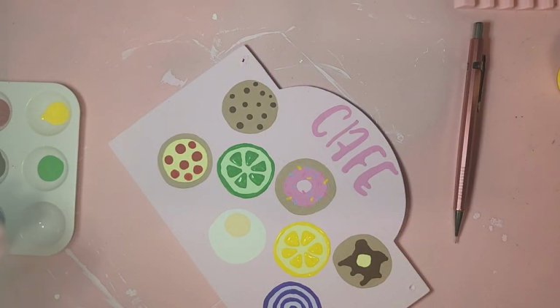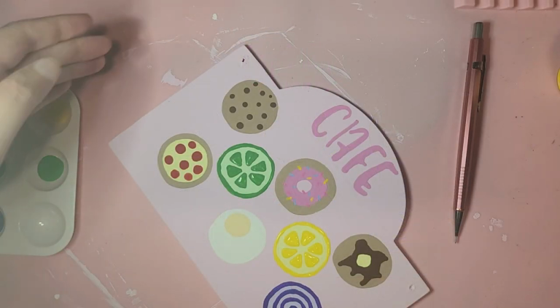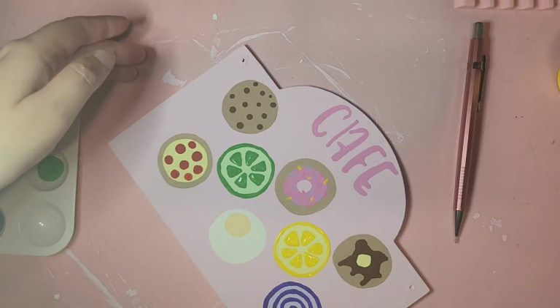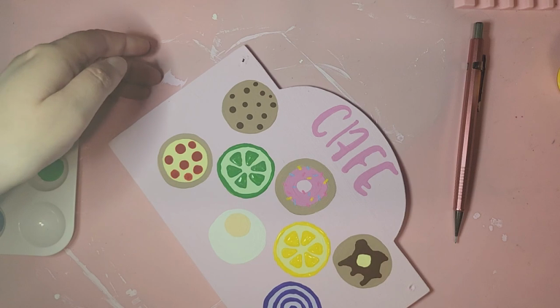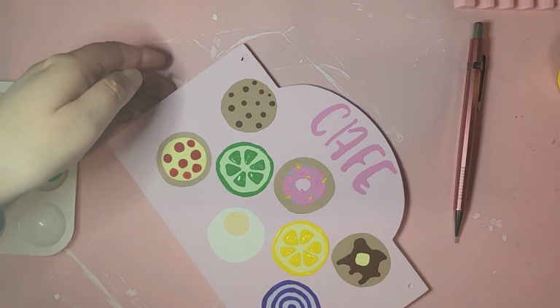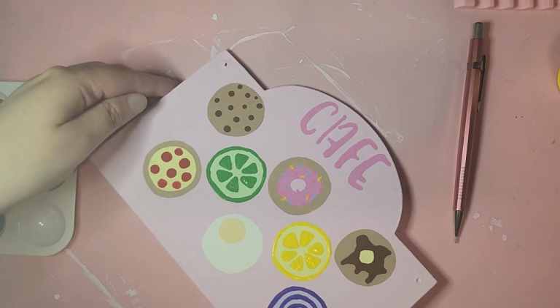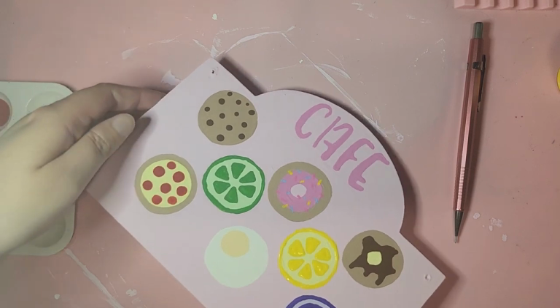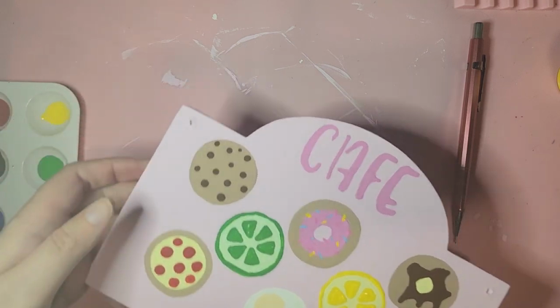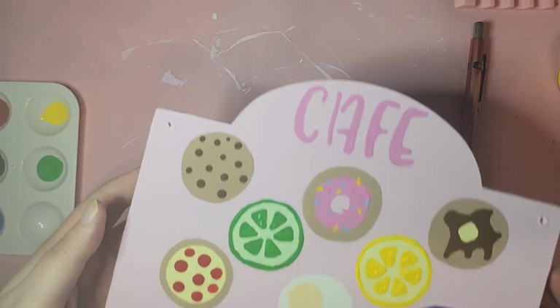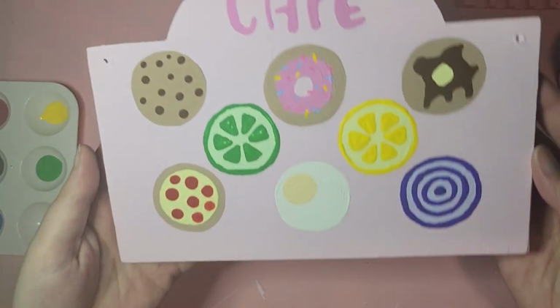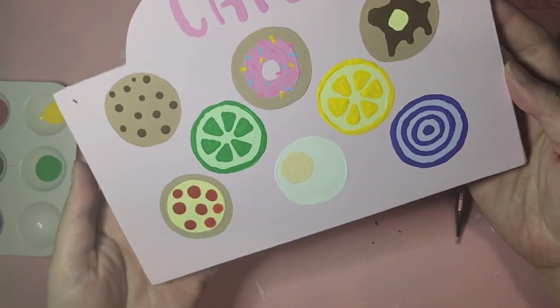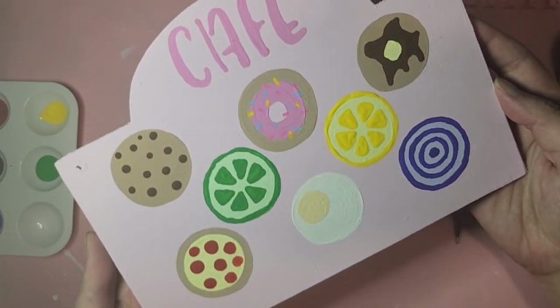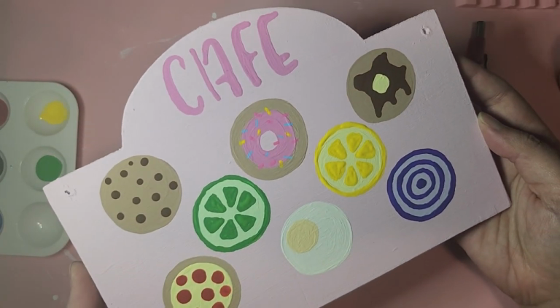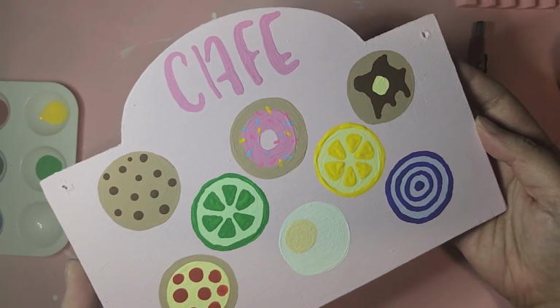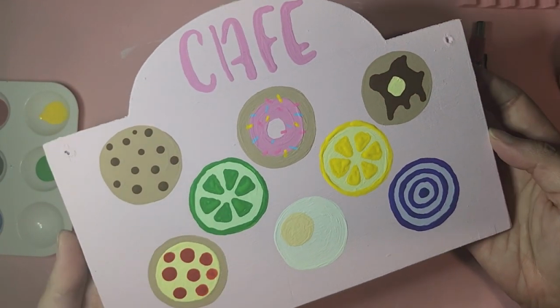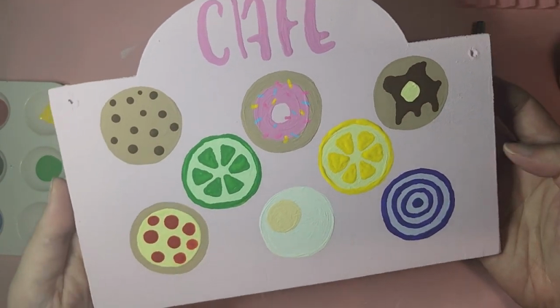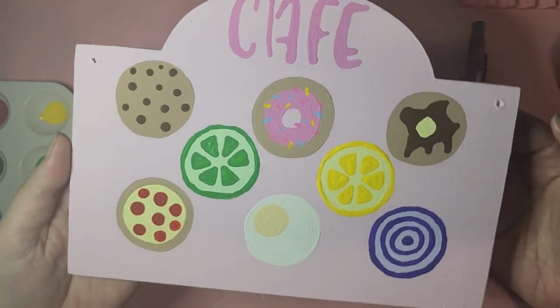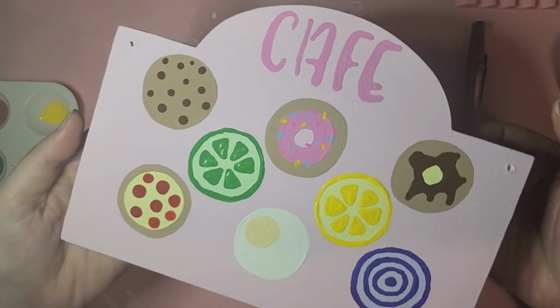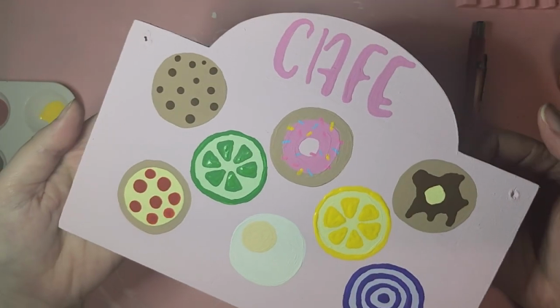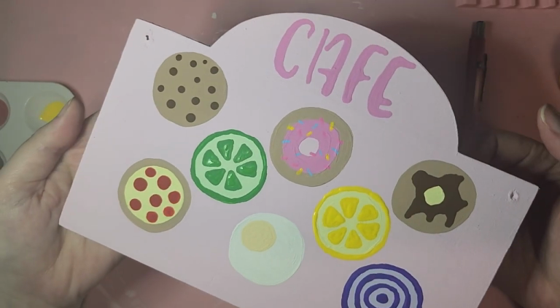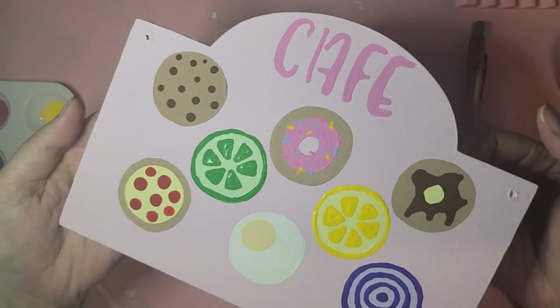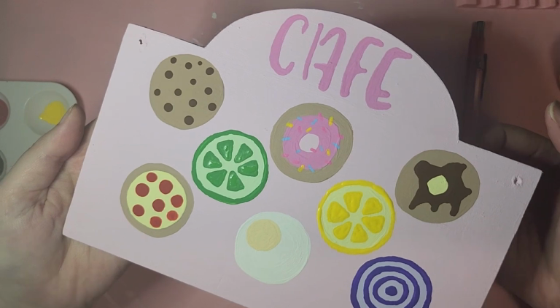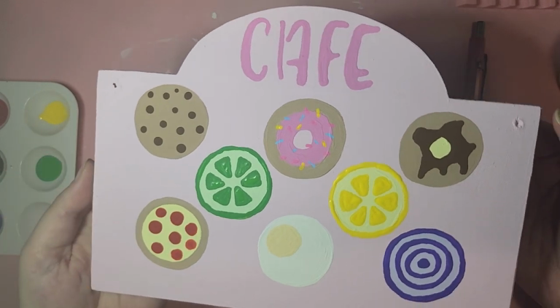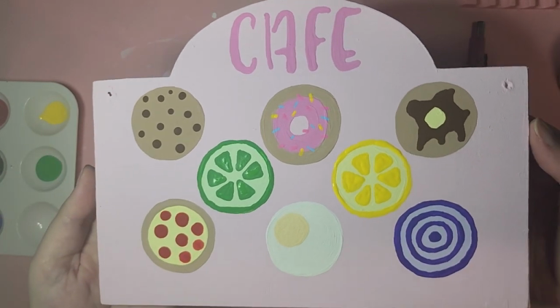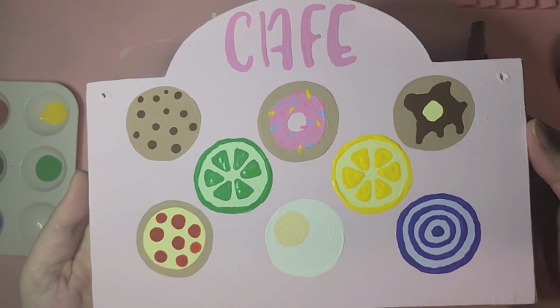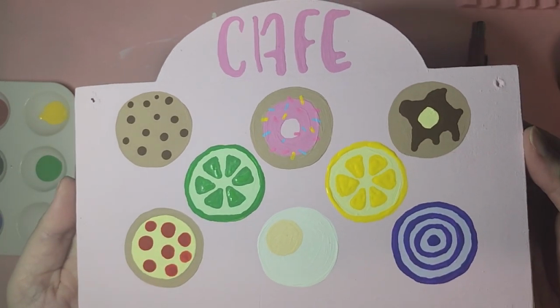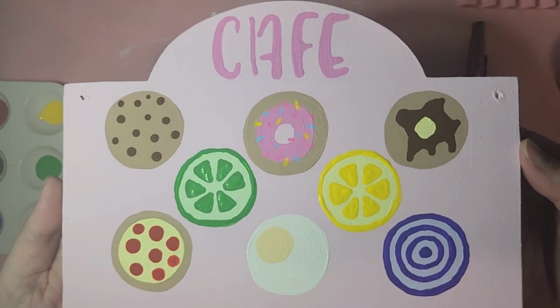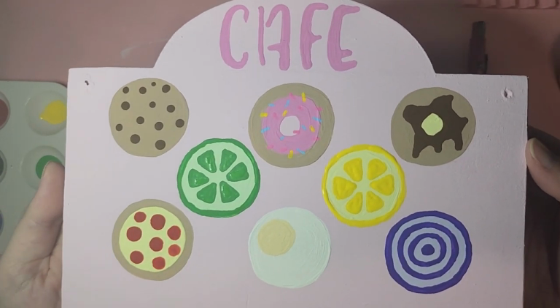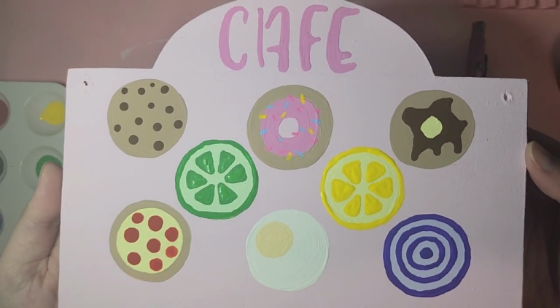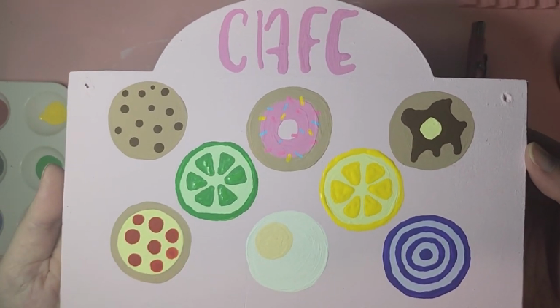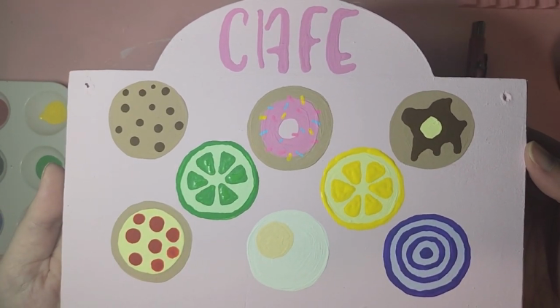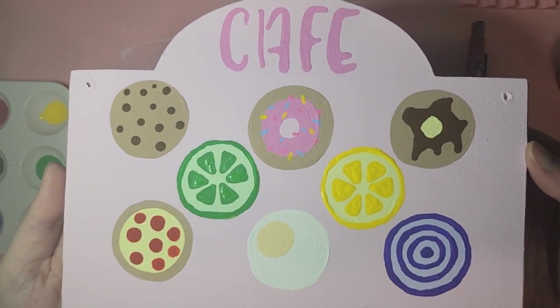Oh my goodness, I just love how this turned out. I think it's so cute. My favorite is probably the donut — I just love the little sprinkles on it.